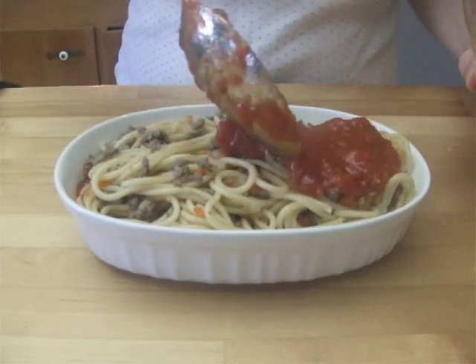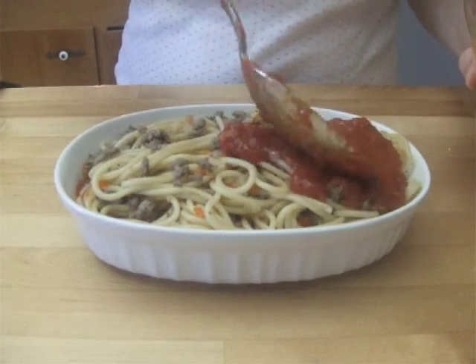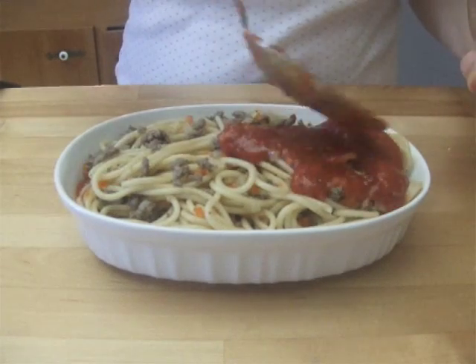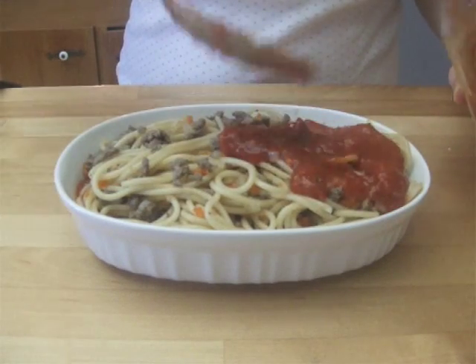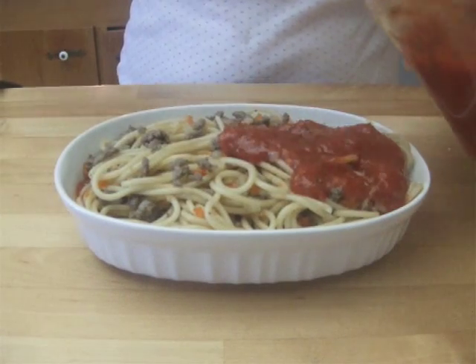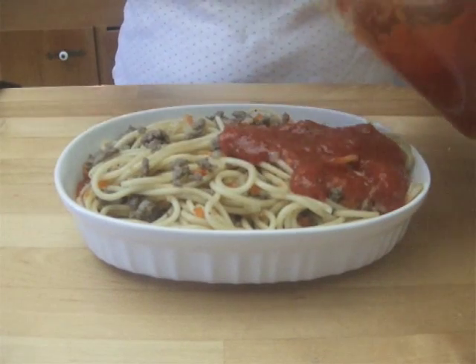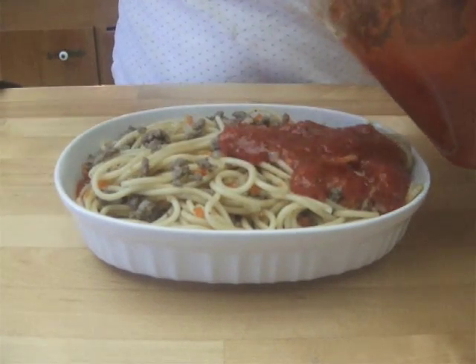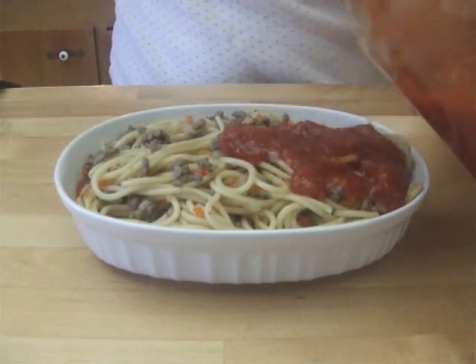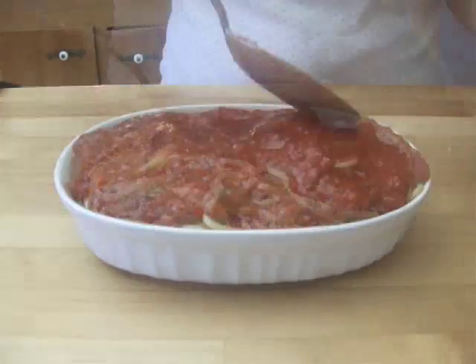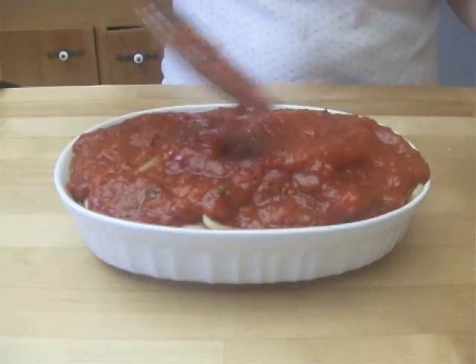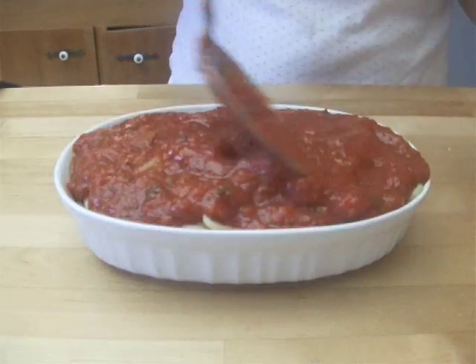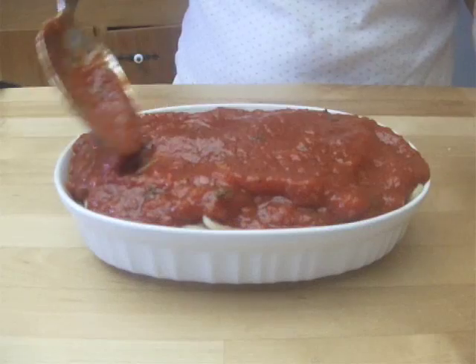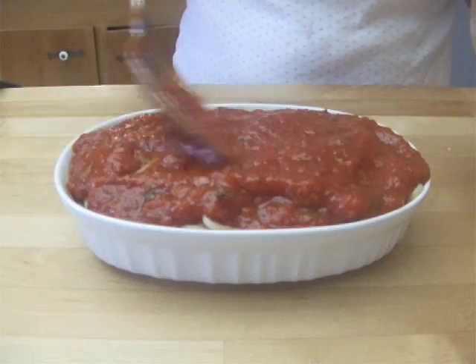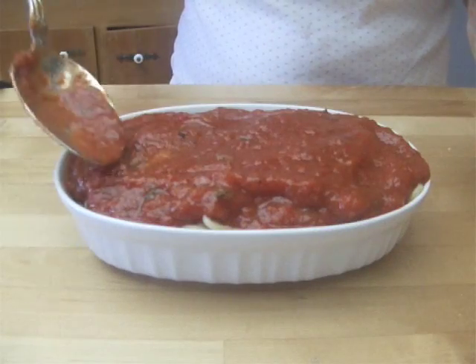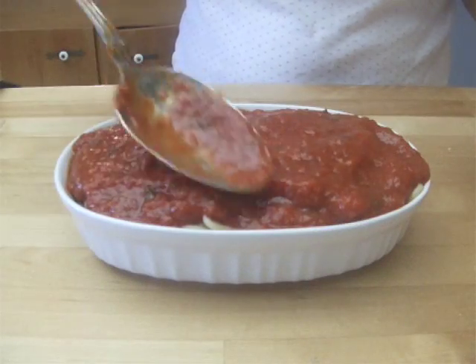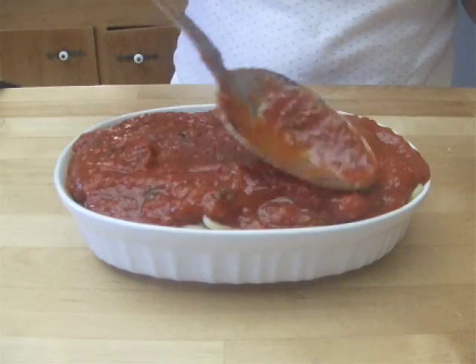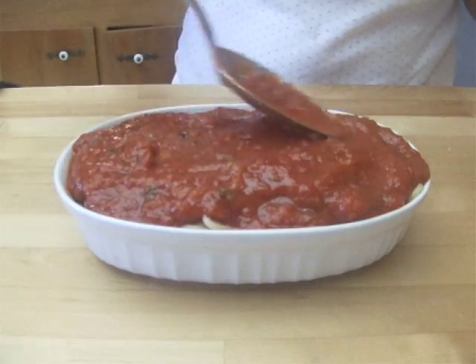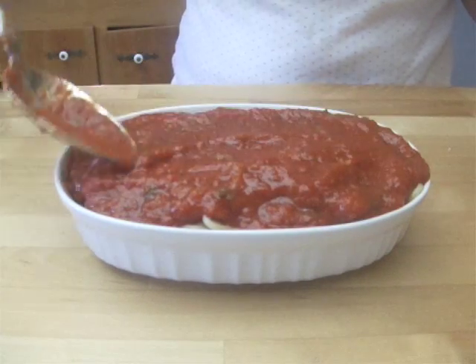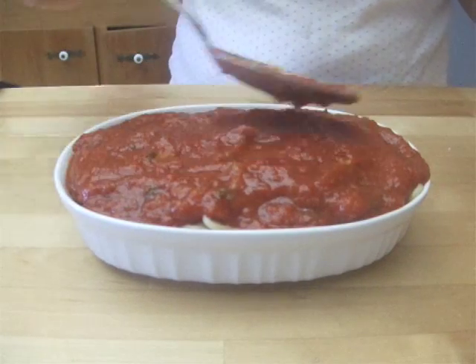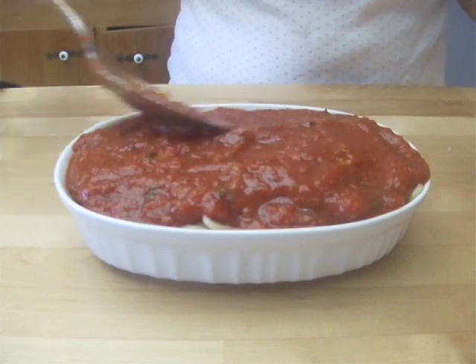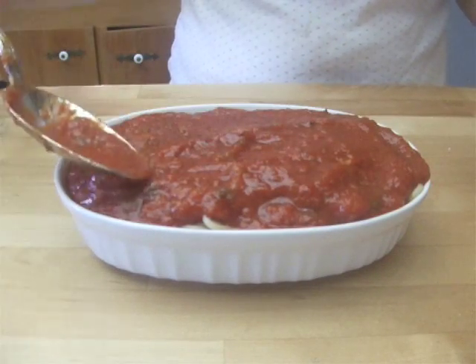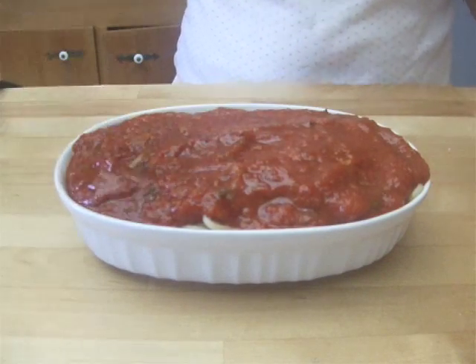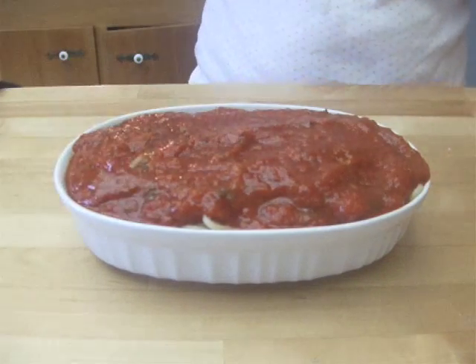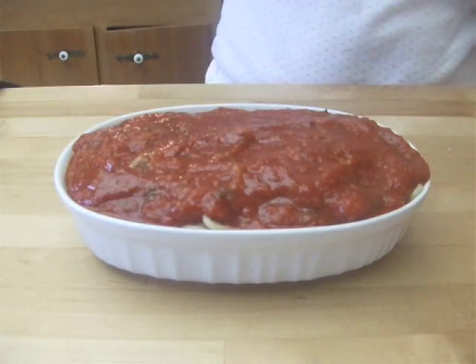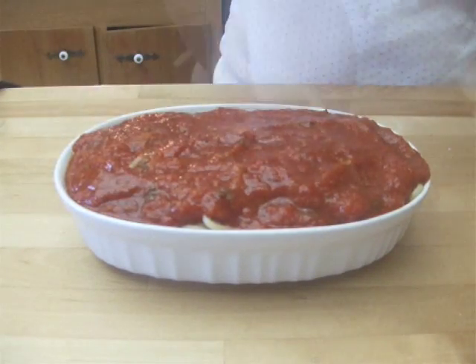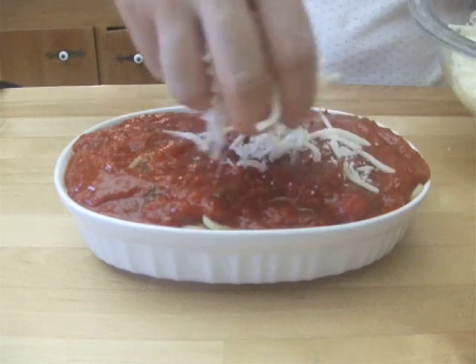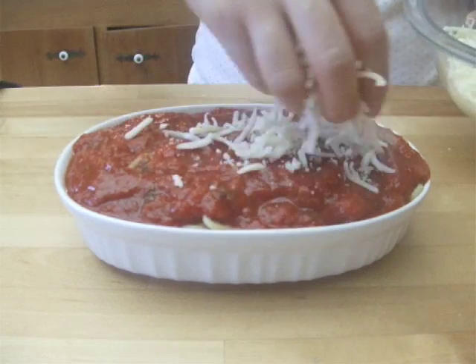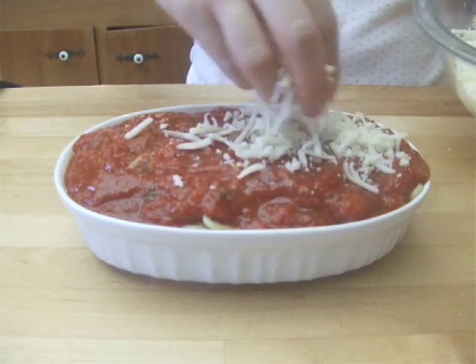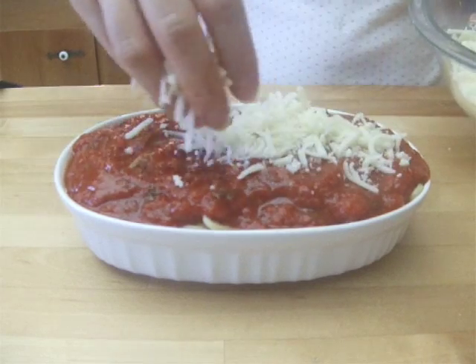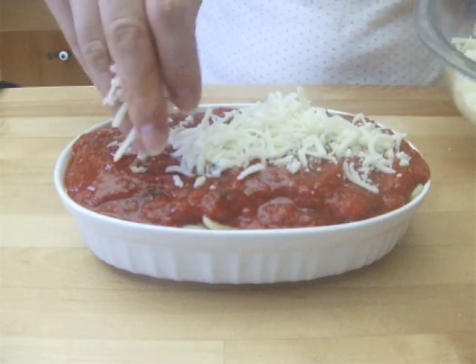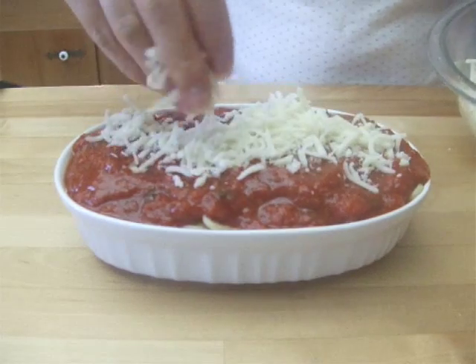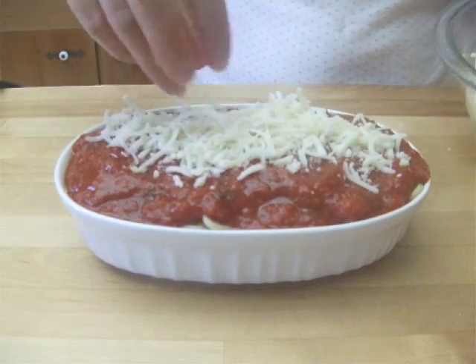Spread some more sauce on top of the spaghetti, then sprinkle some cheese on top.